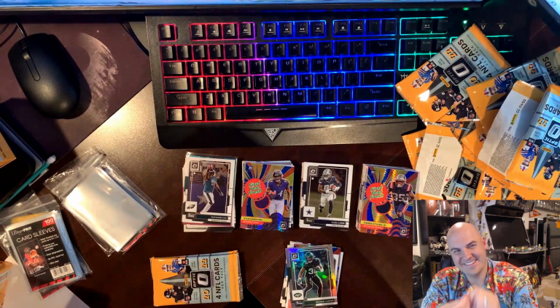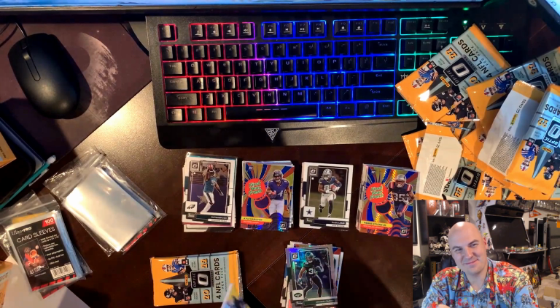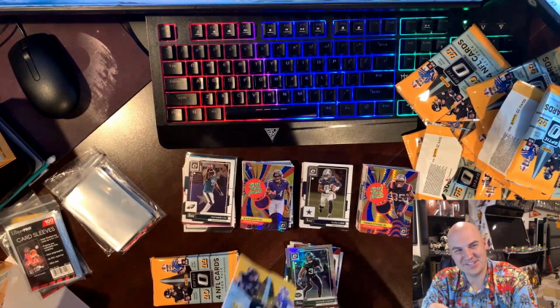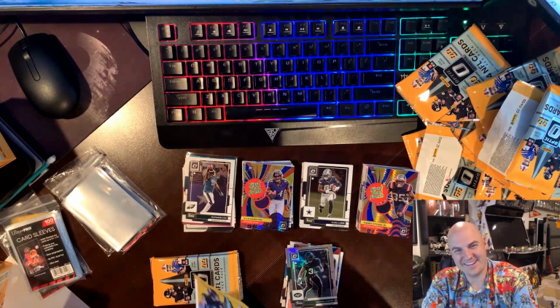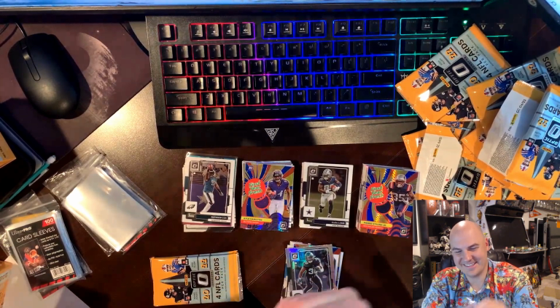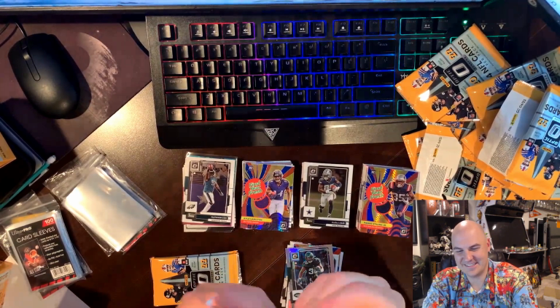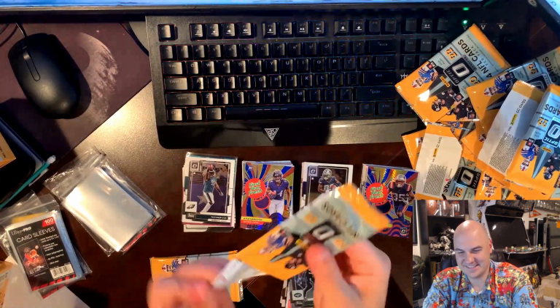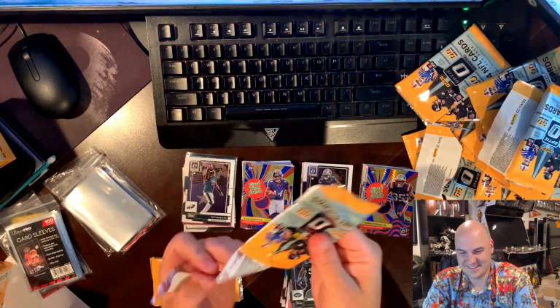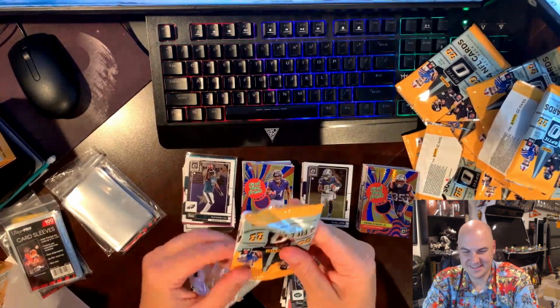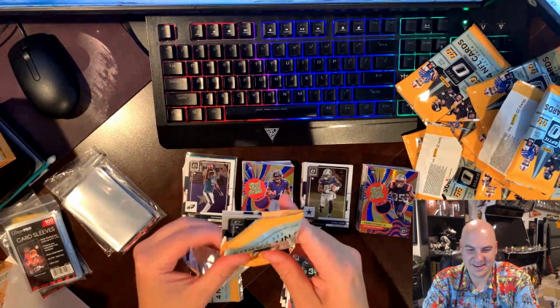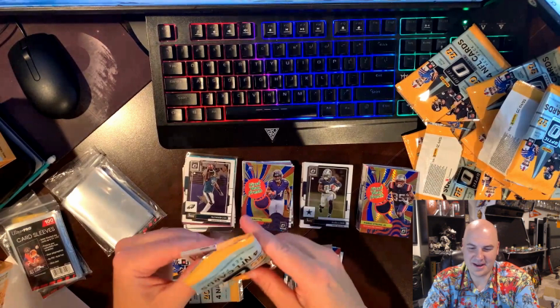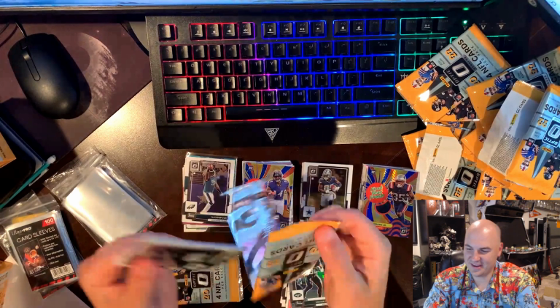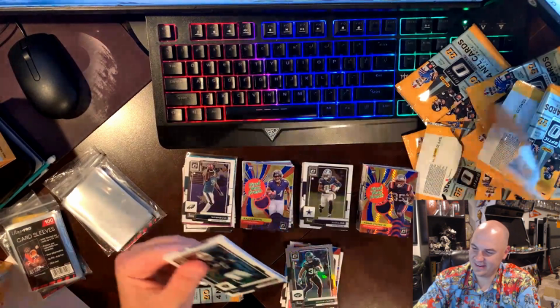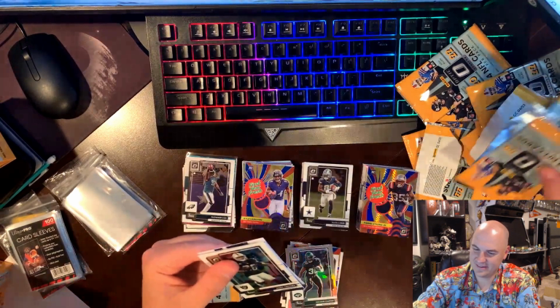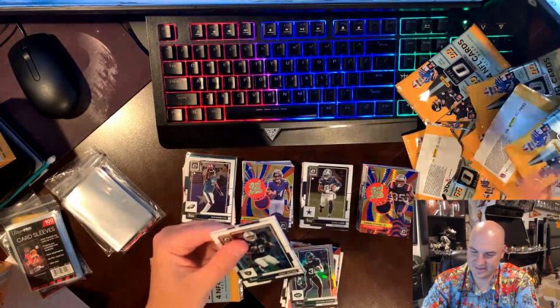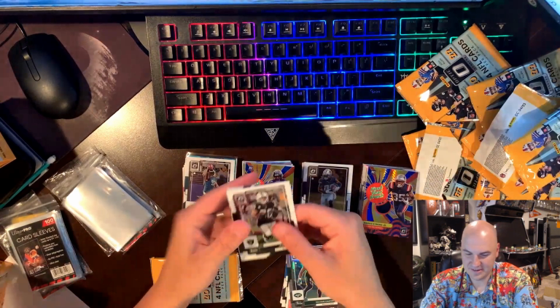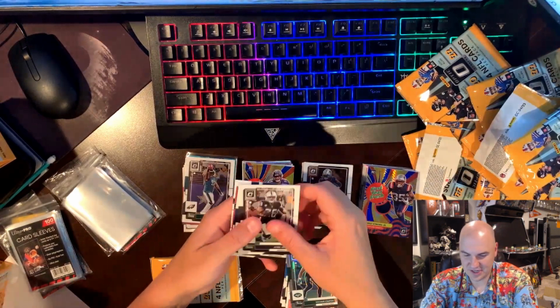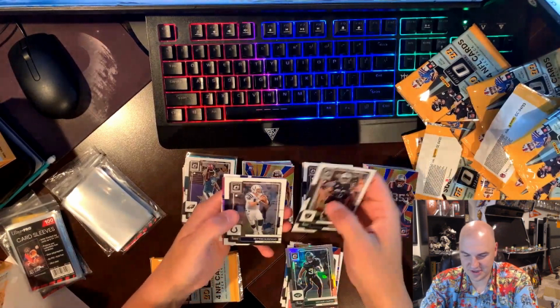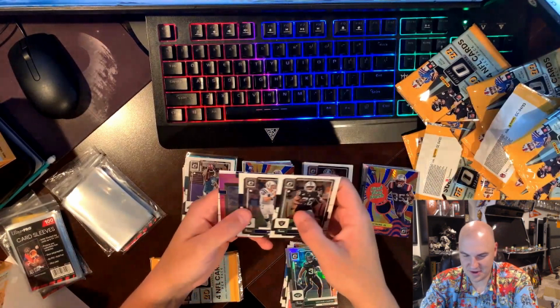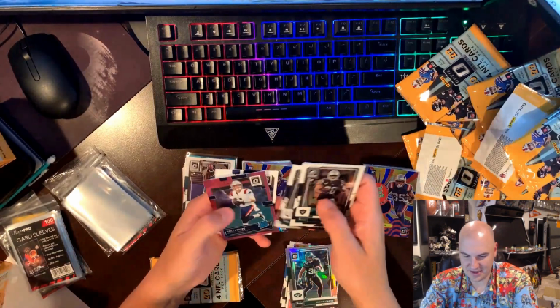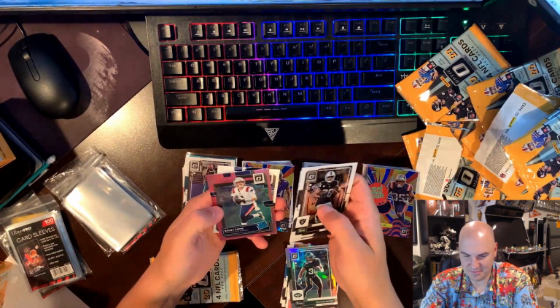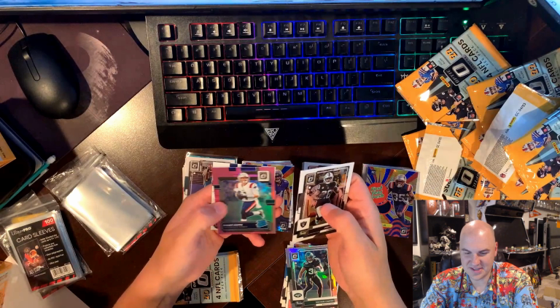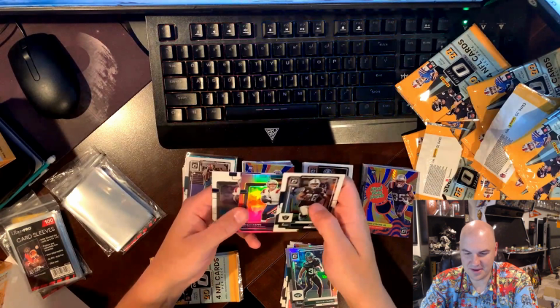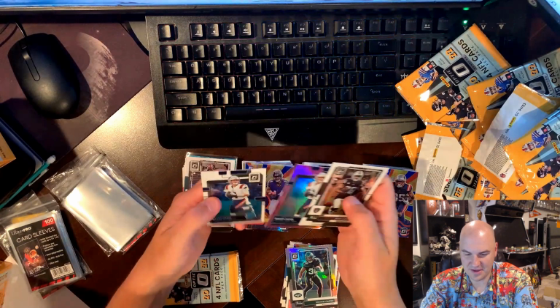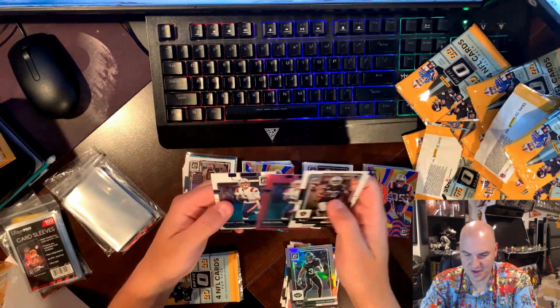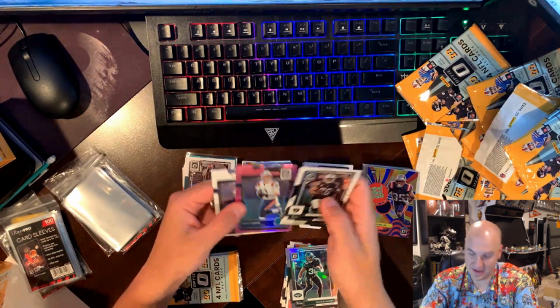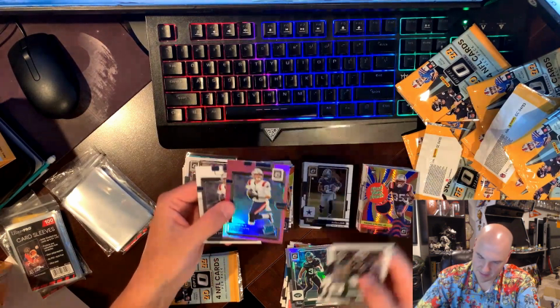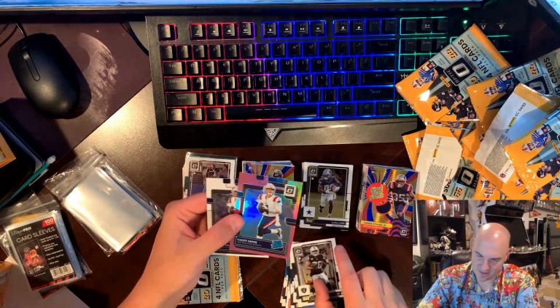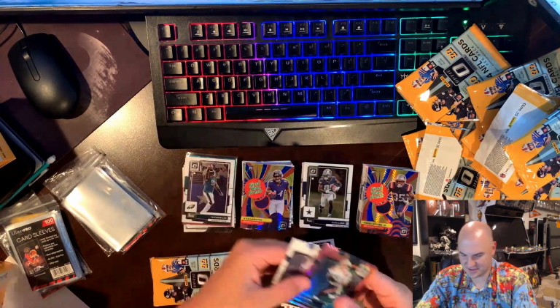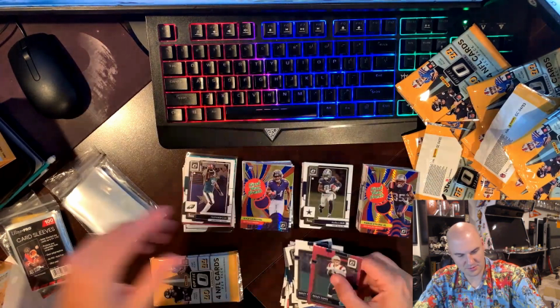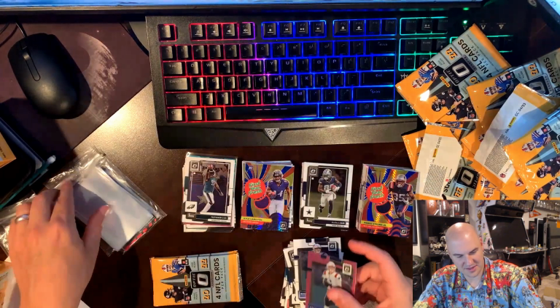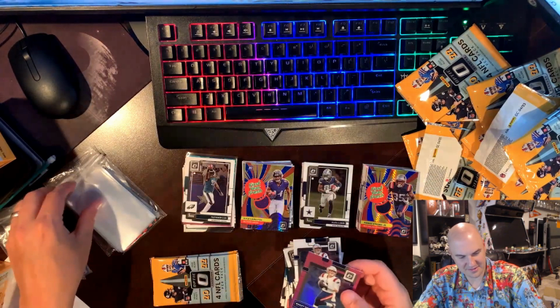These are bad, chat. Come on Optic. Josh Jacobs, Peyton Manning, Bailey Zappe on the pink — and a Bailey Zappe on the base. I will take that — that's a nice looking card.